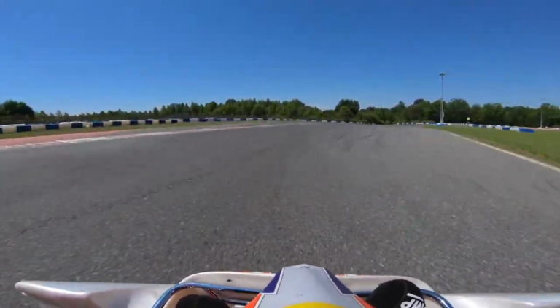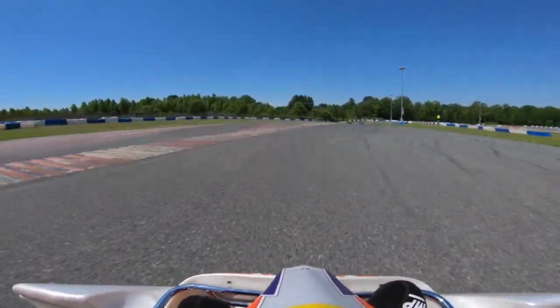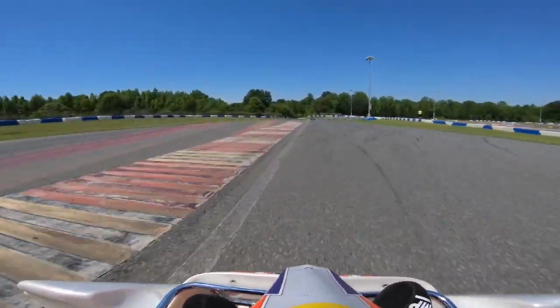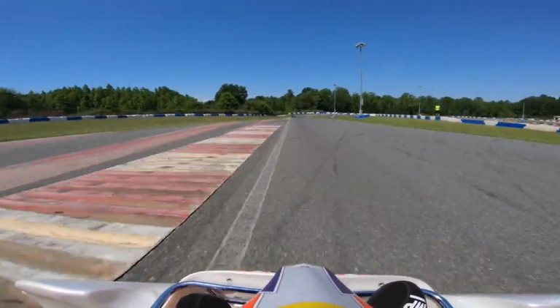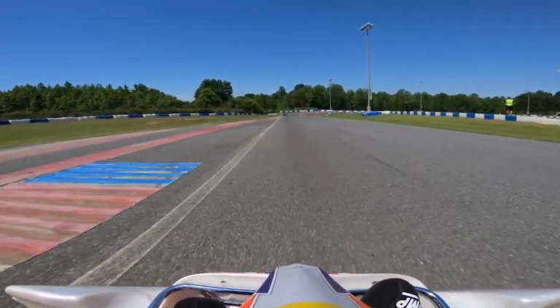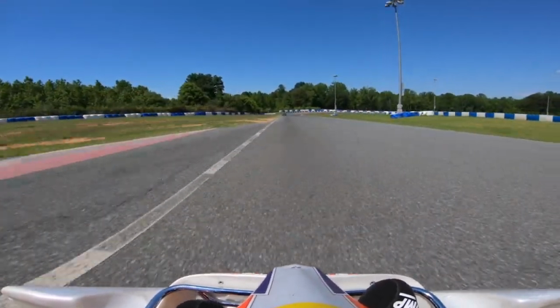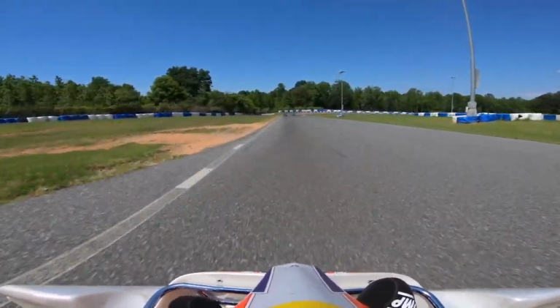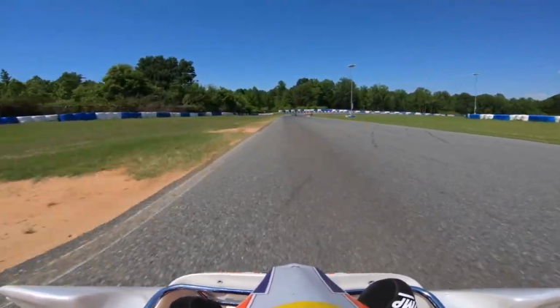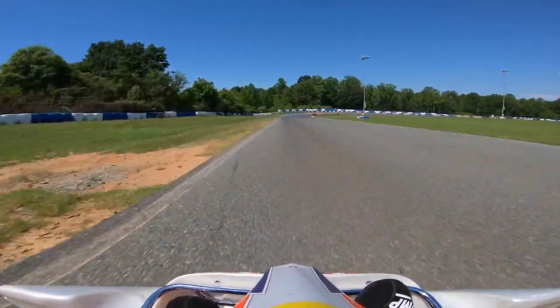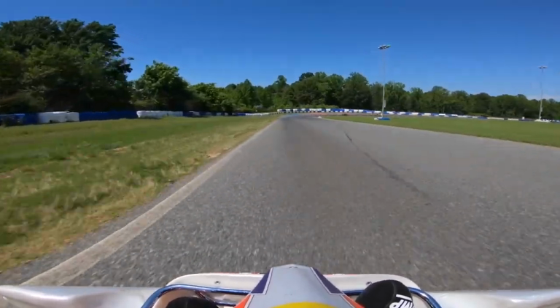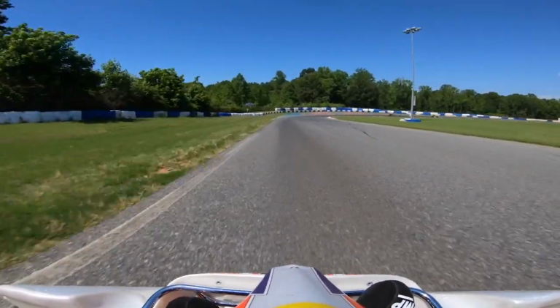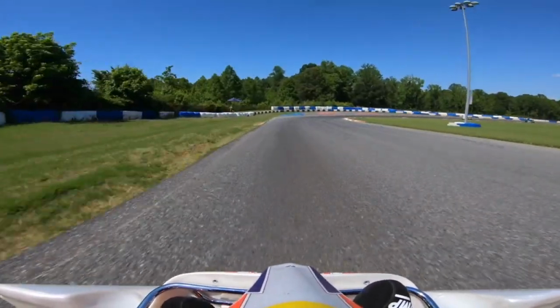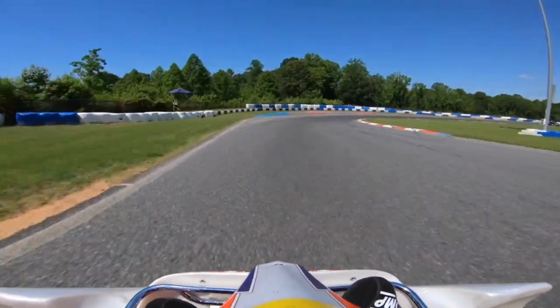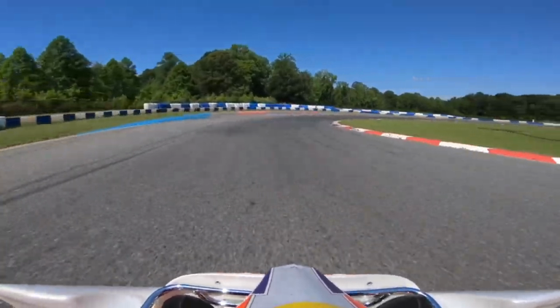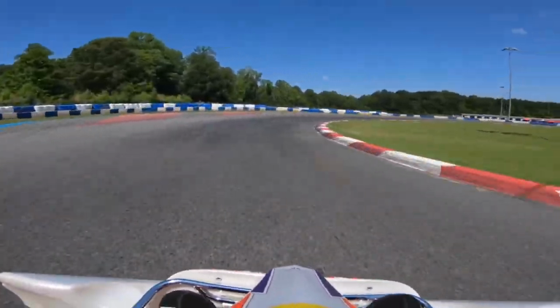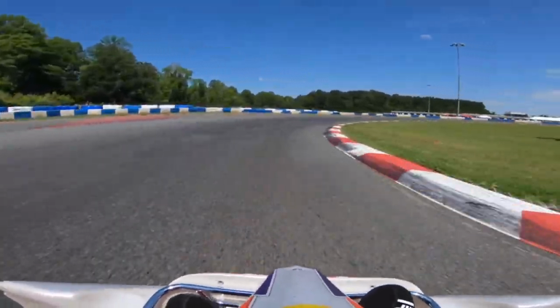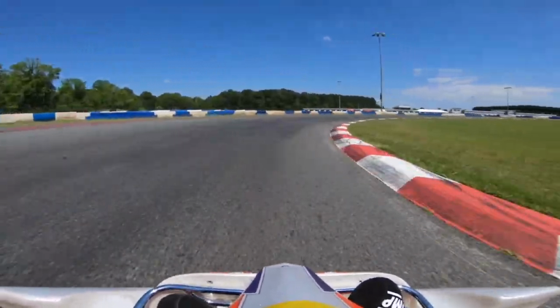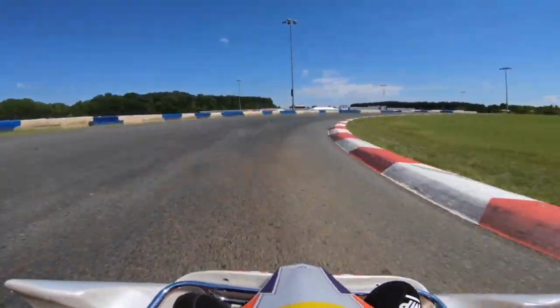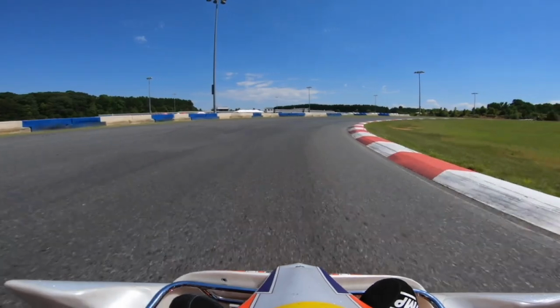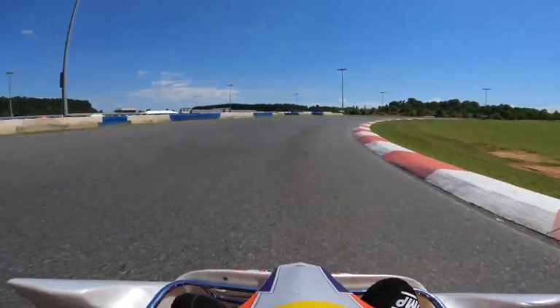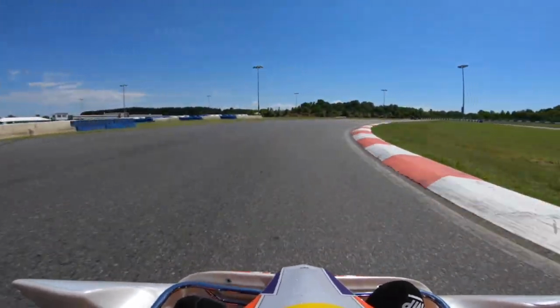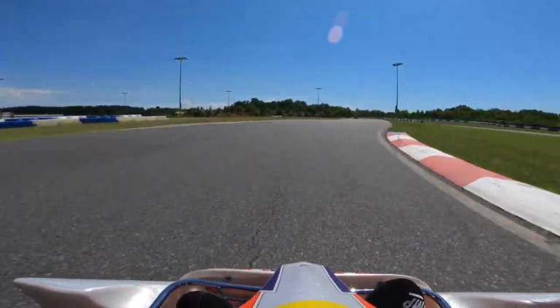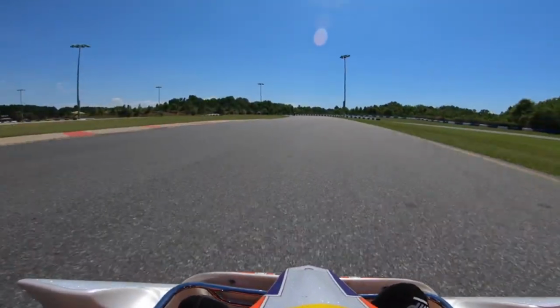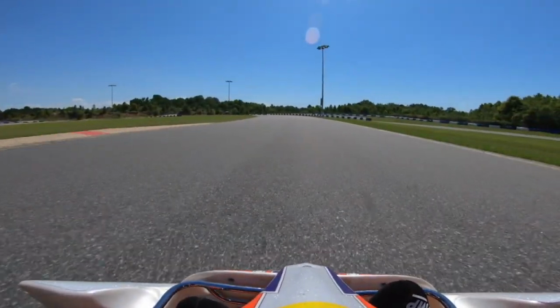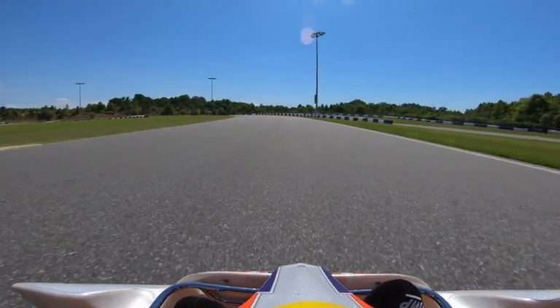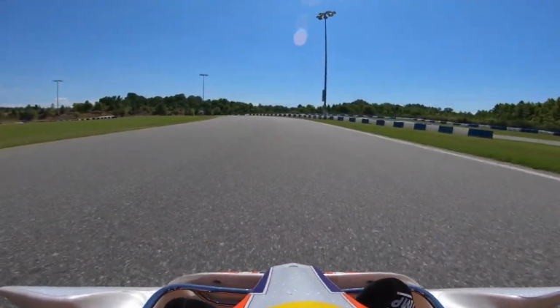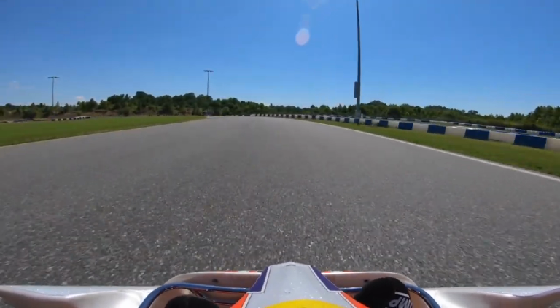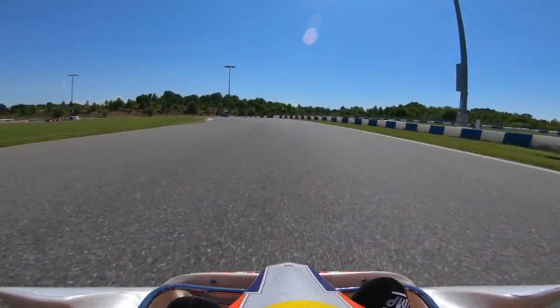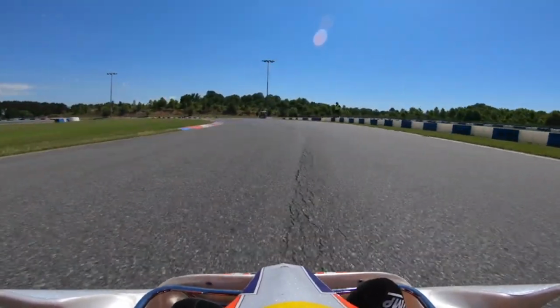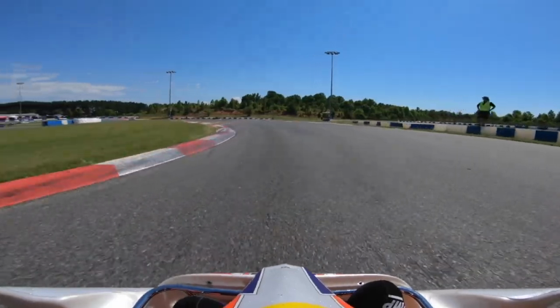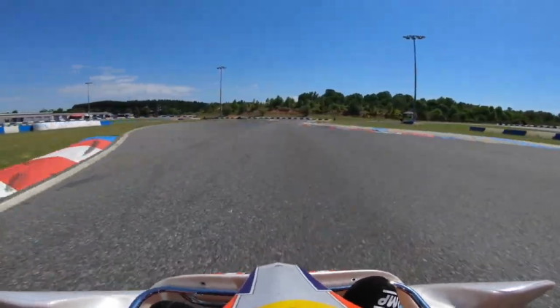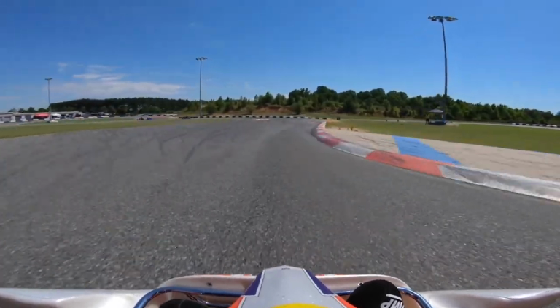For qualifying you get a three-lap attempt — you get the green flag, the white flag, and the checkered flag to try and set your best time. I managed to squeak out a 58.617, which was good enough for P15. Nothing to write home about, but I'll take it.